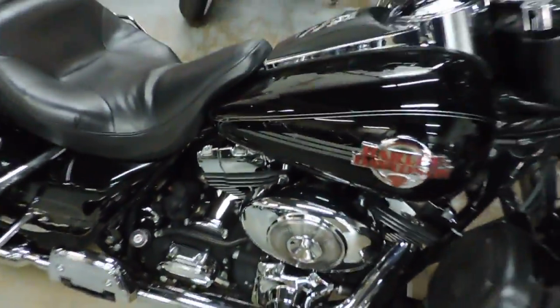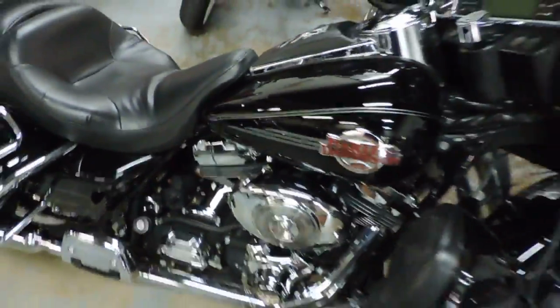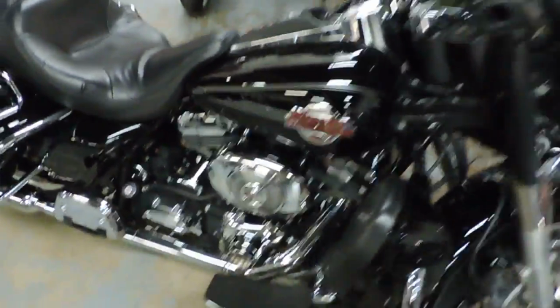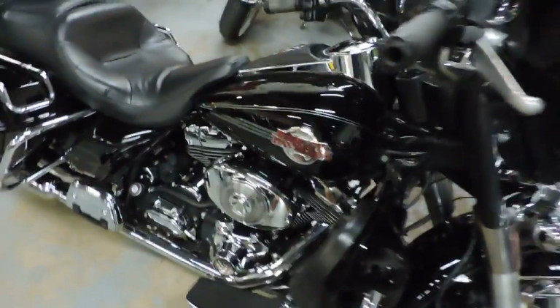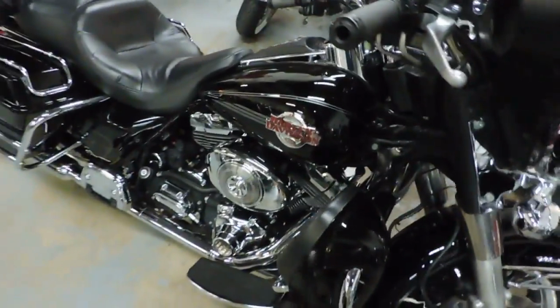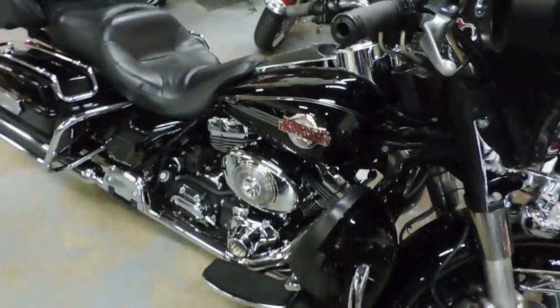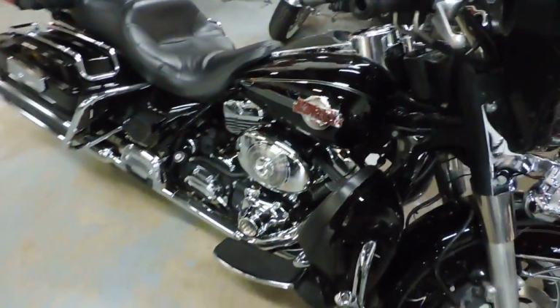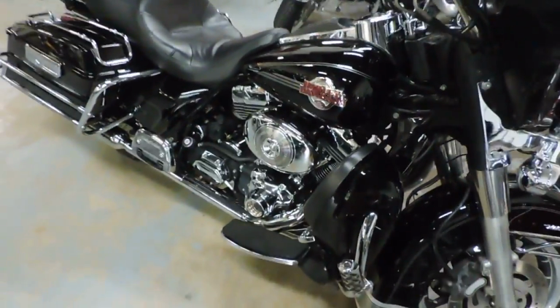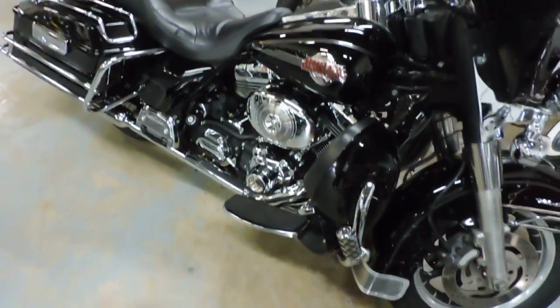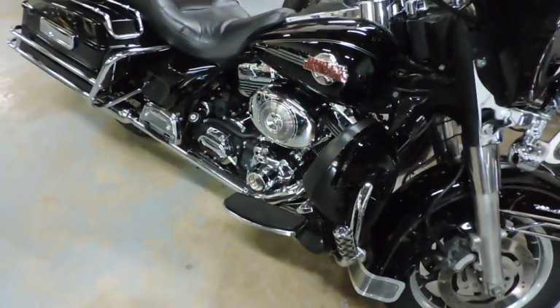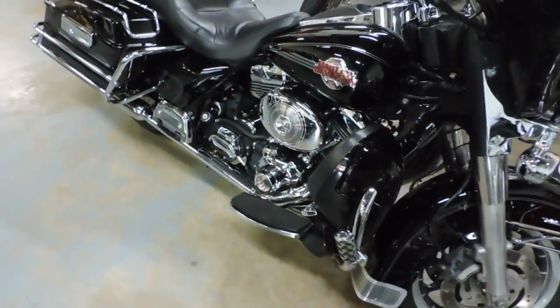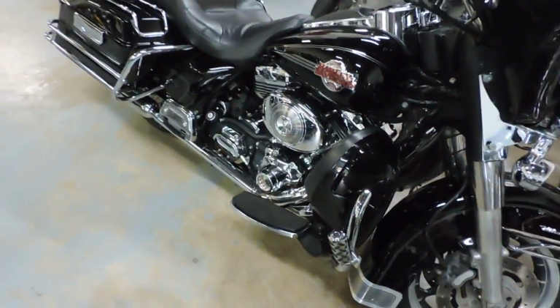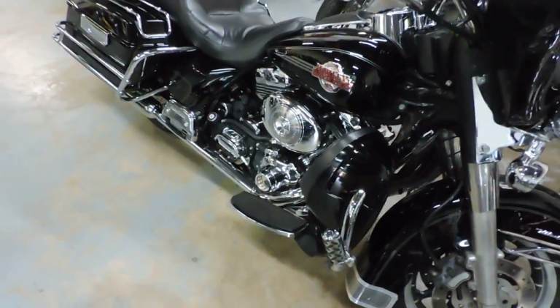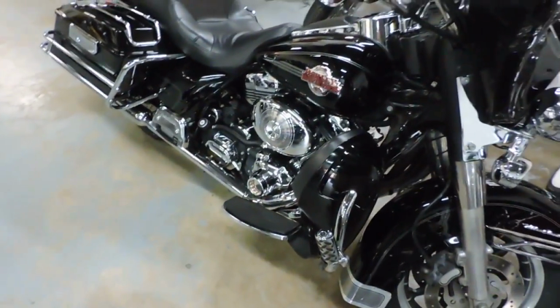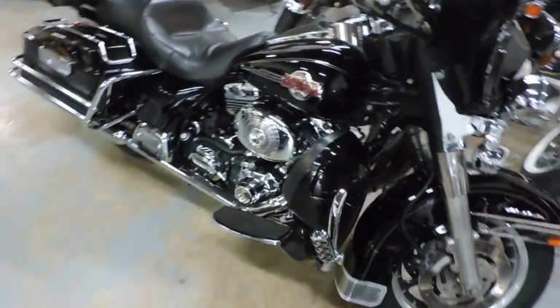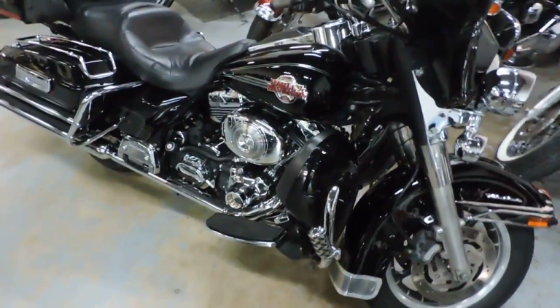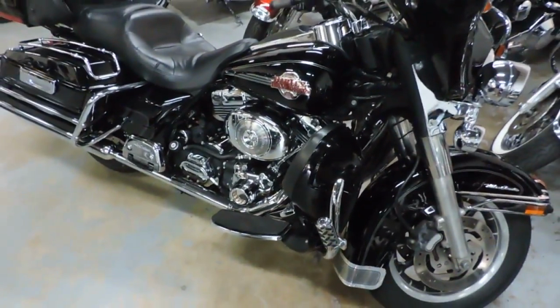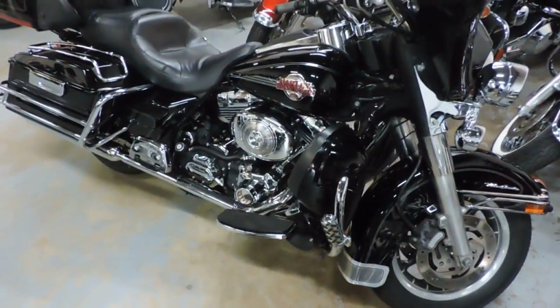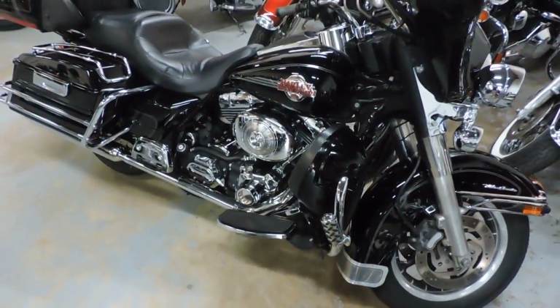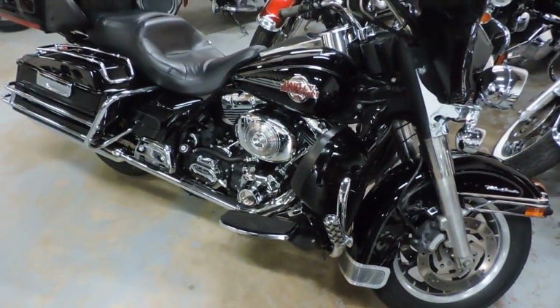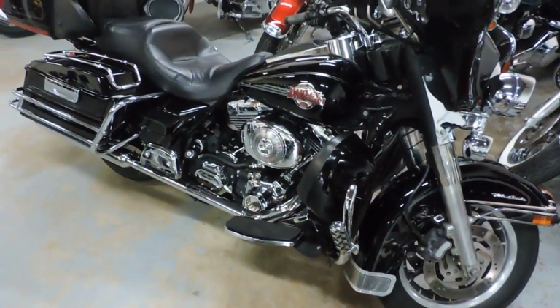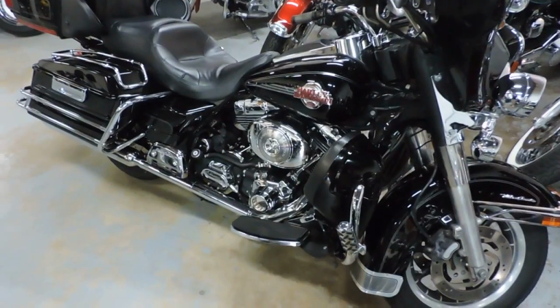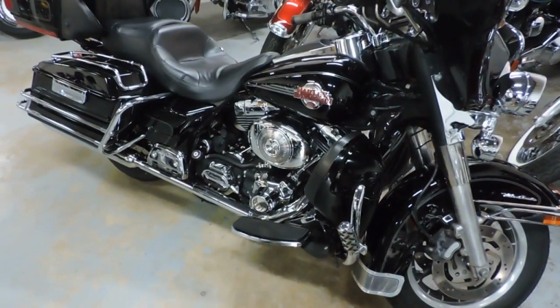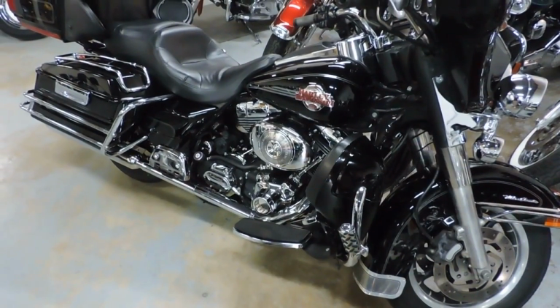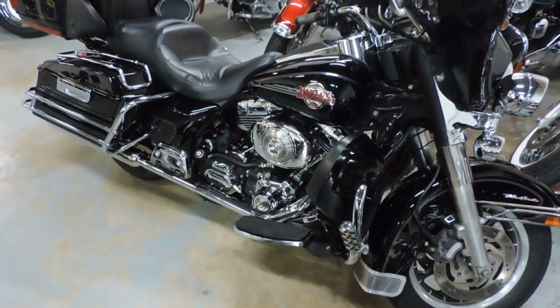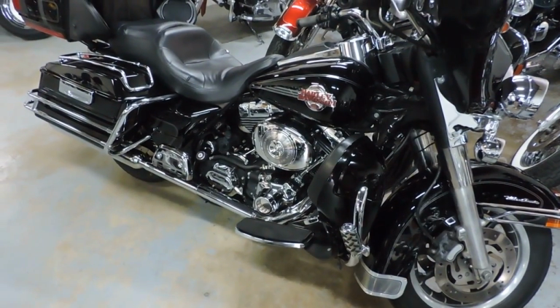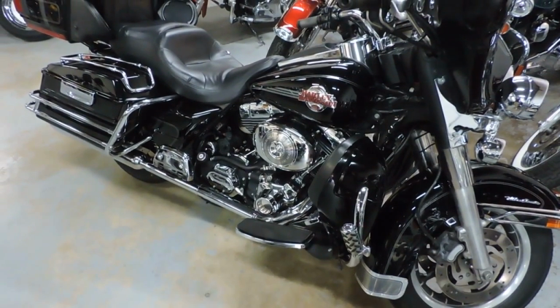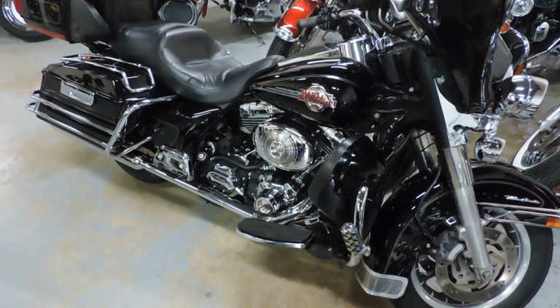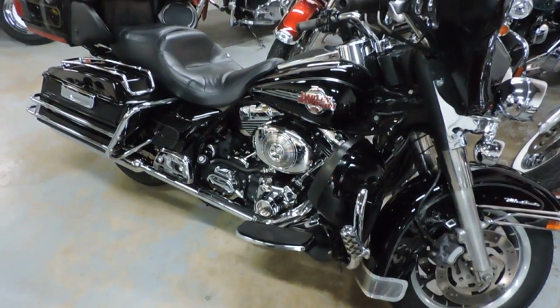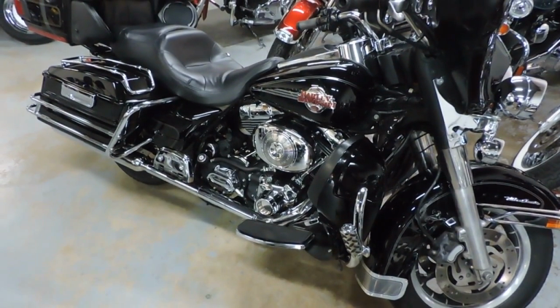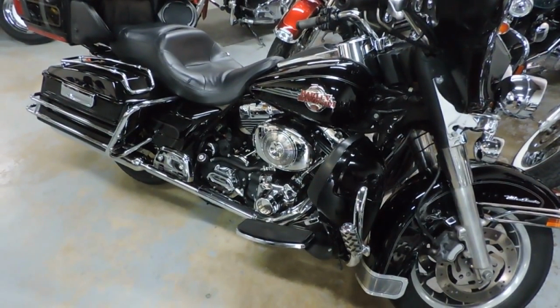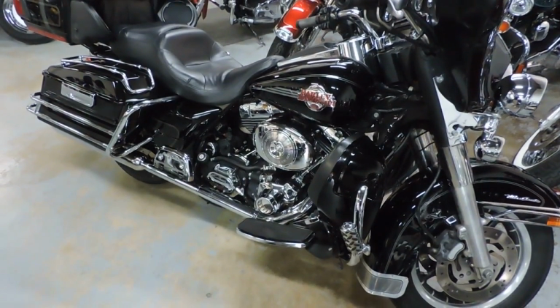I think you get the idea. It's definitely not a sissy, and priced at only $8,995. See it at Dixie Cycle in Pompano Beach, Florida.